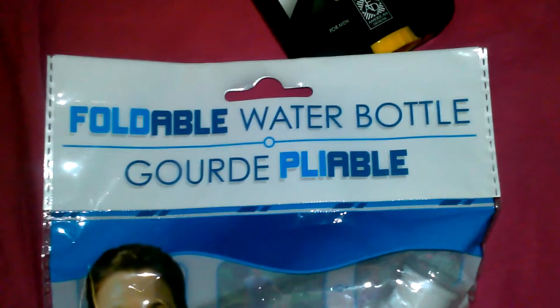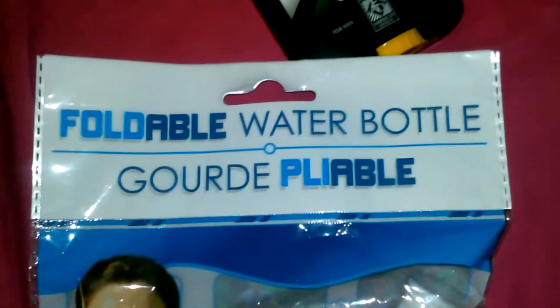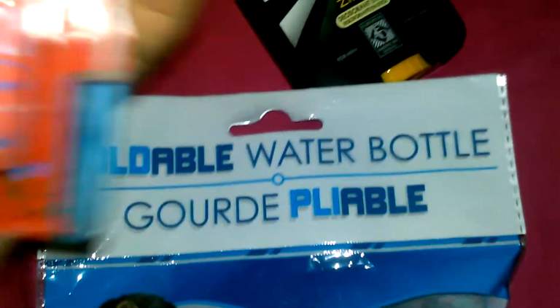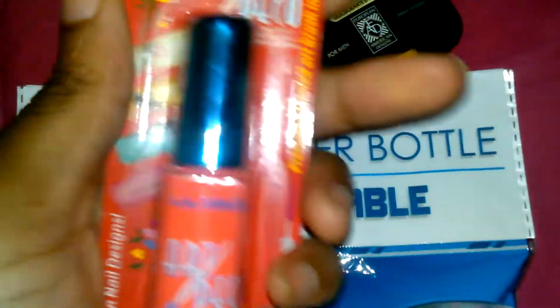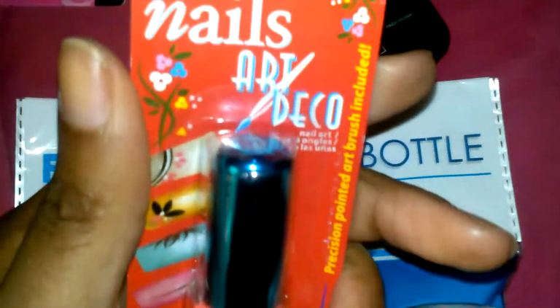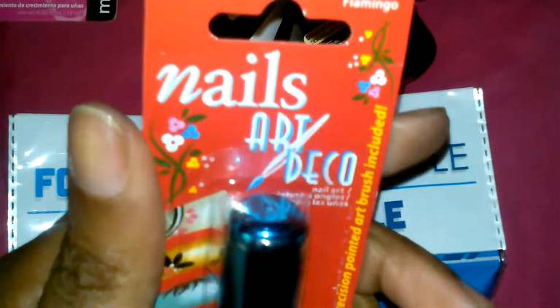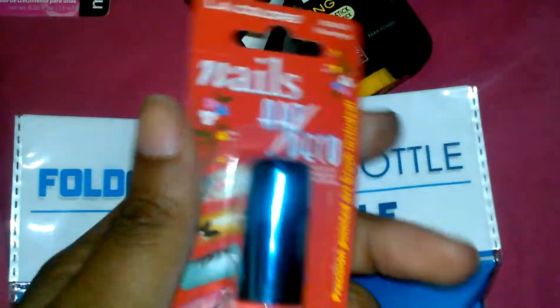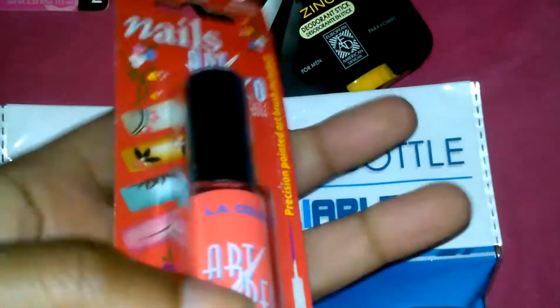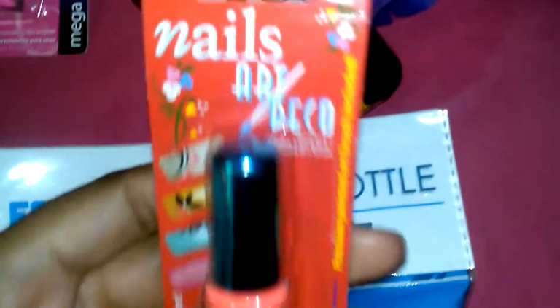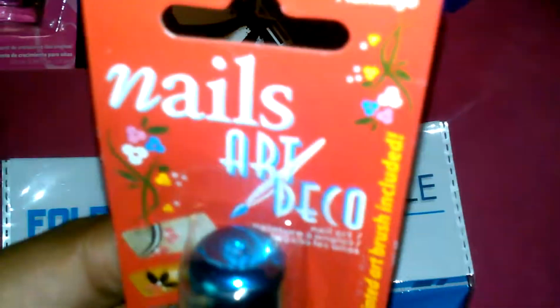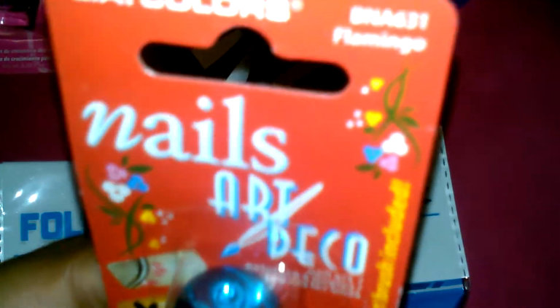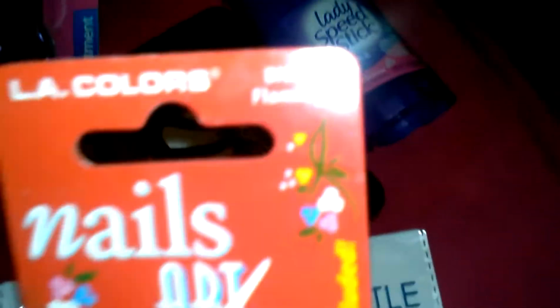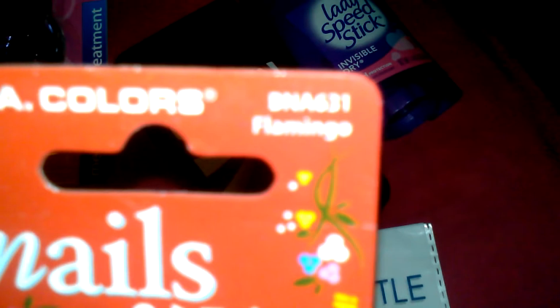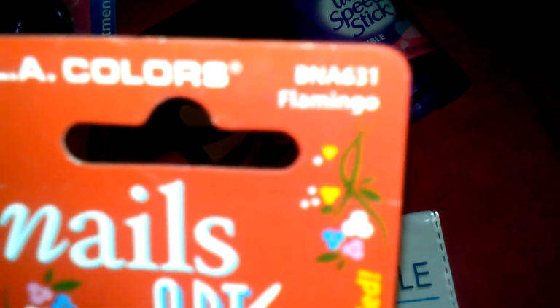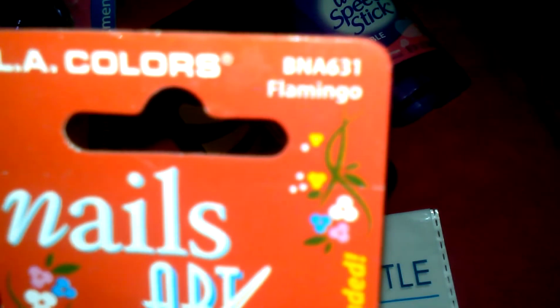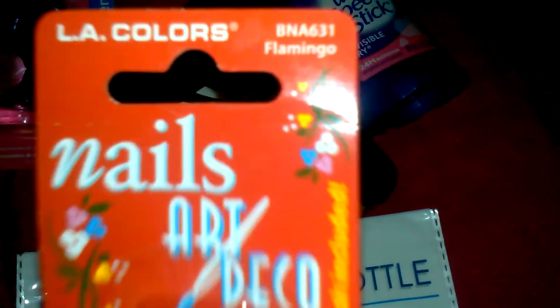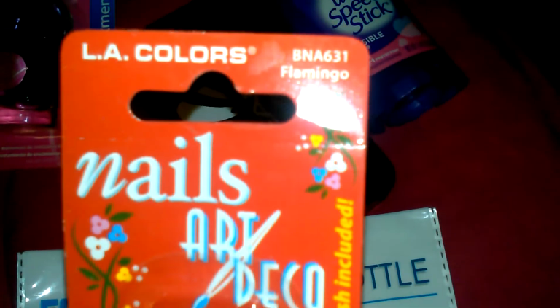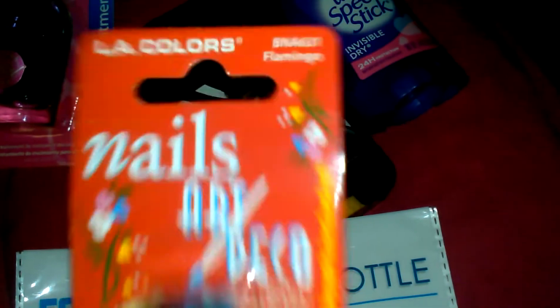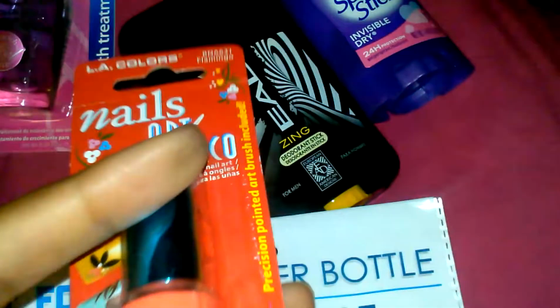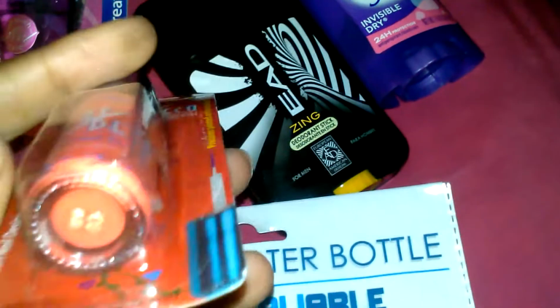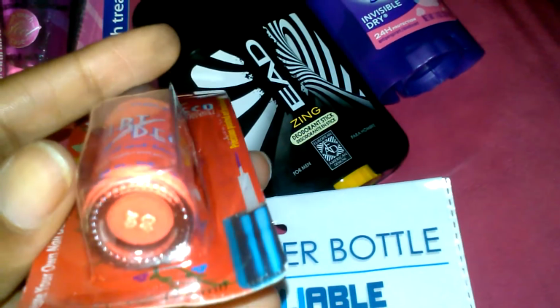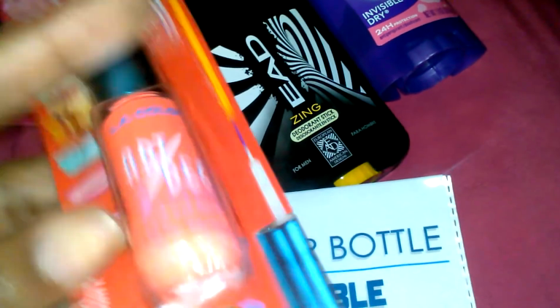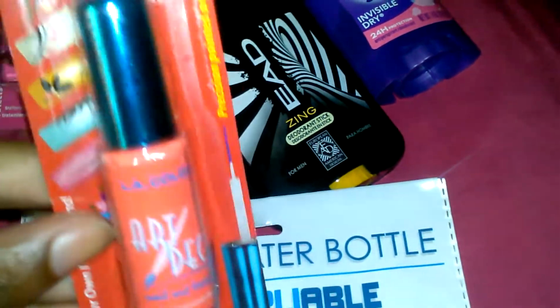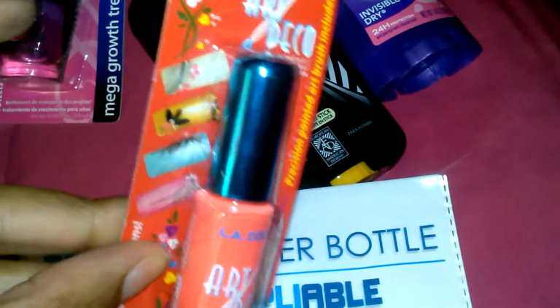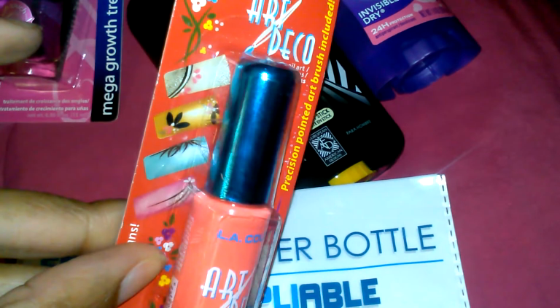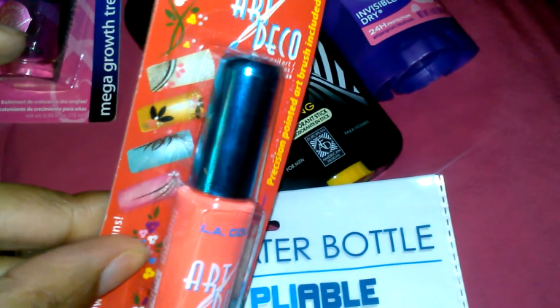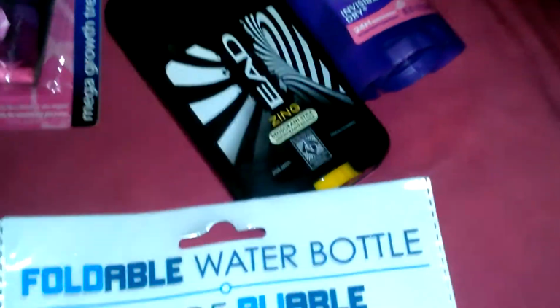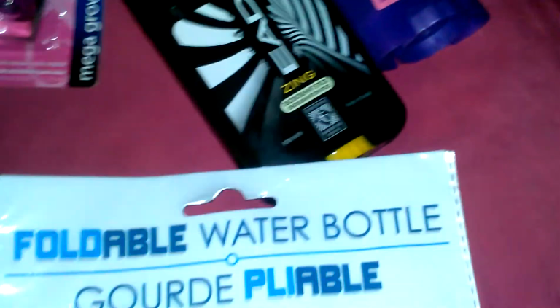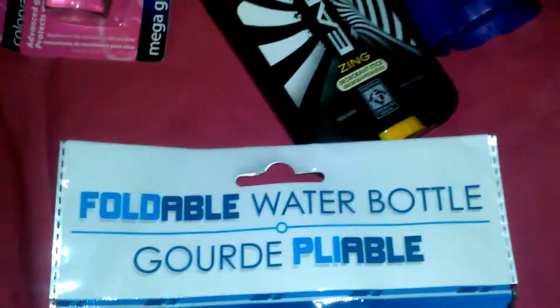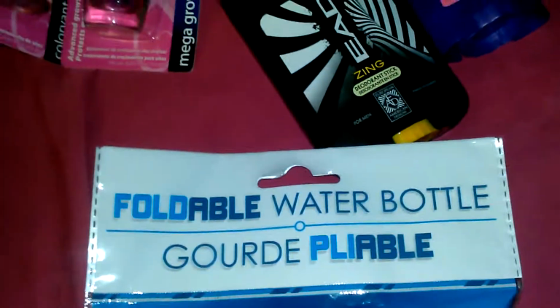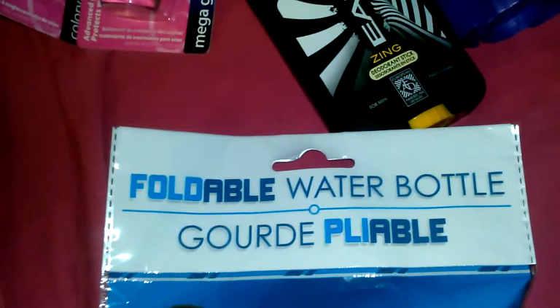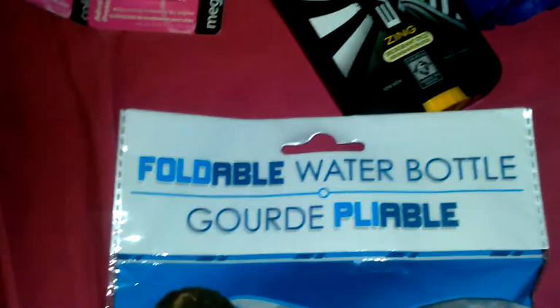I also grabbed this nail art and this one is in 'Flamingo.' I think next time I'm just going to grab the rest of them — I don't know why I didn't this time.